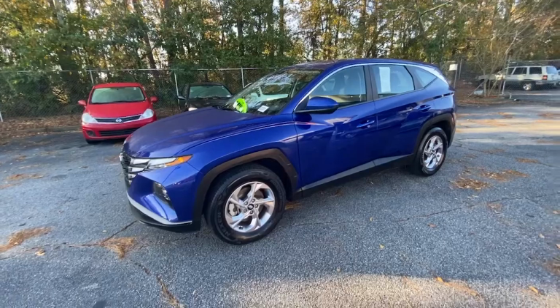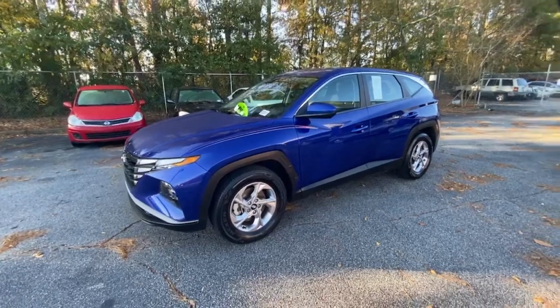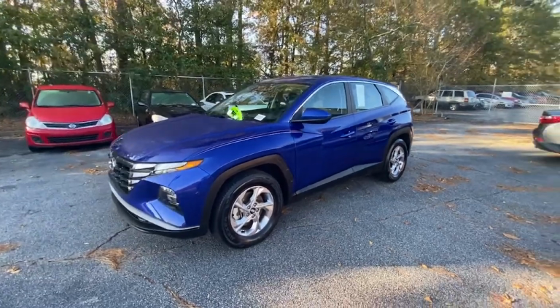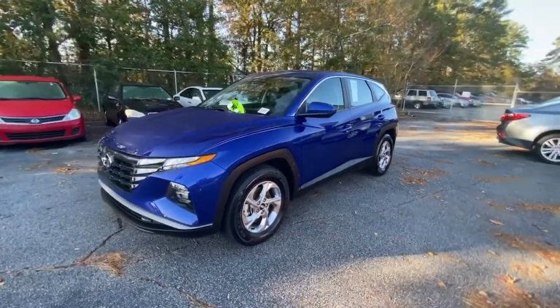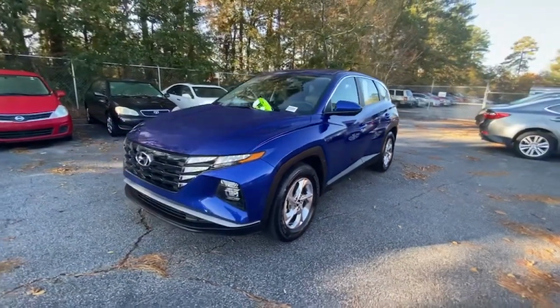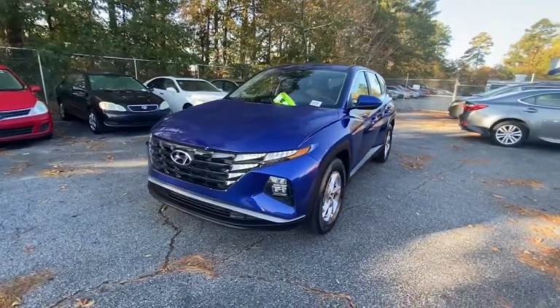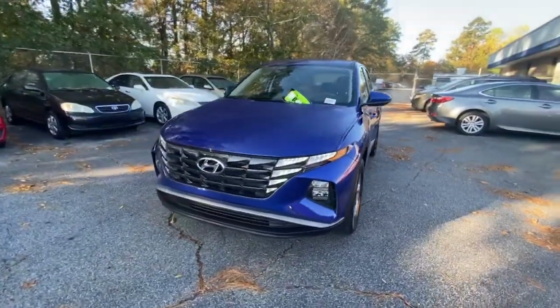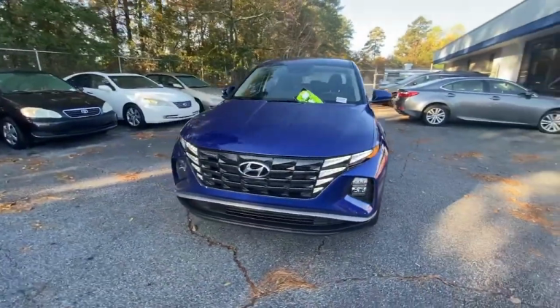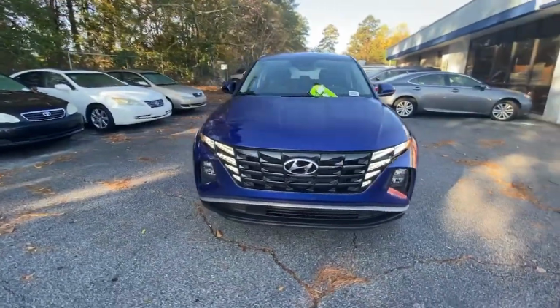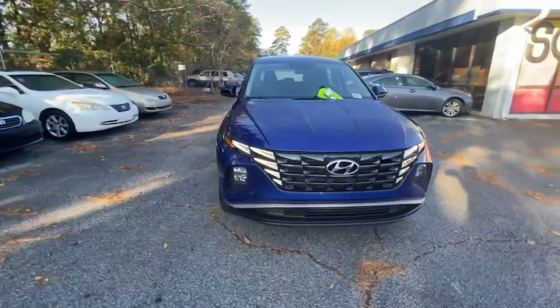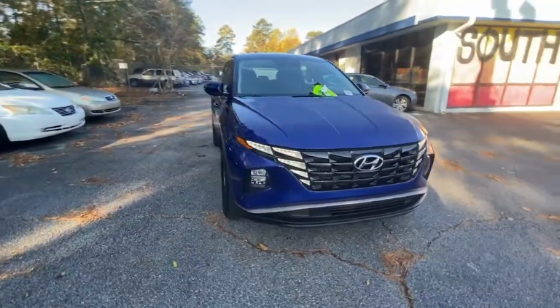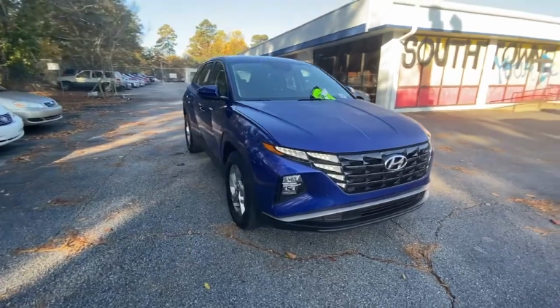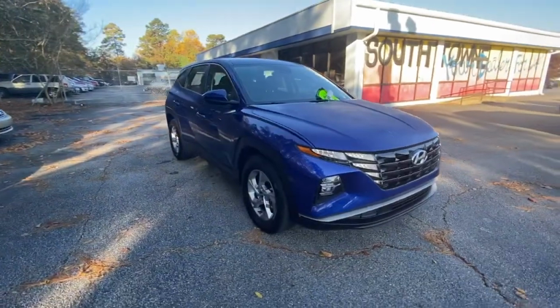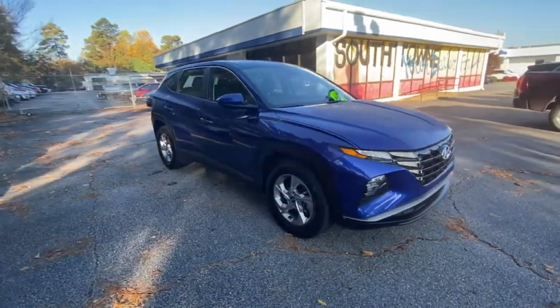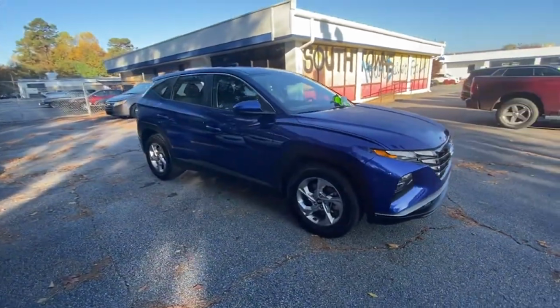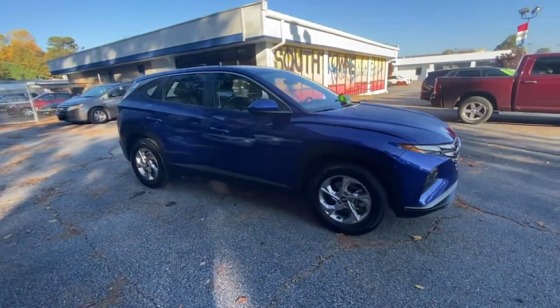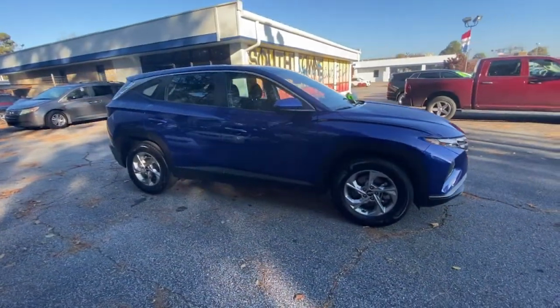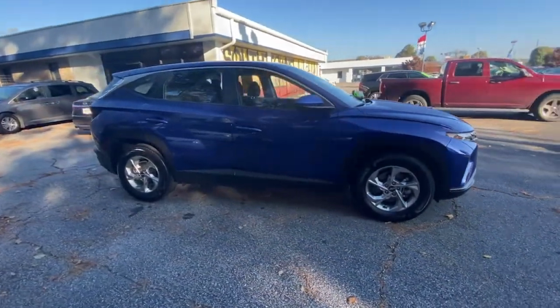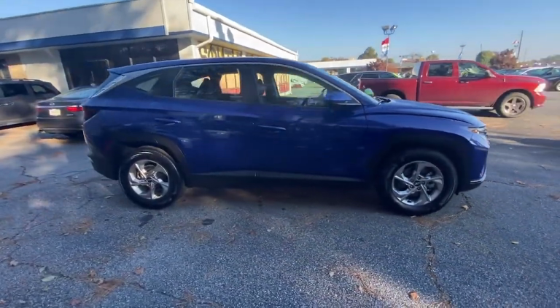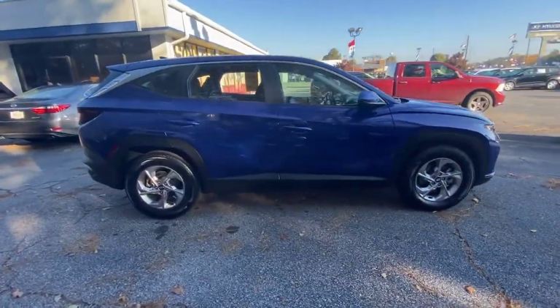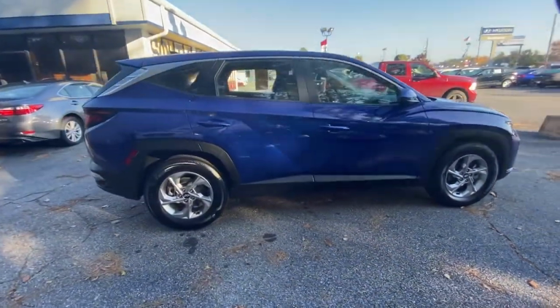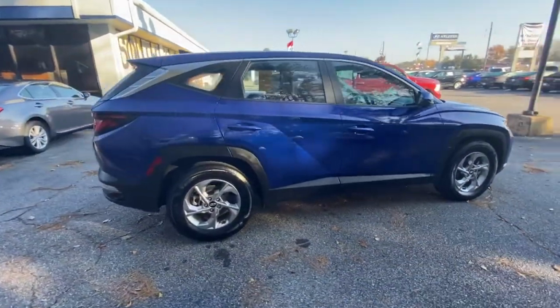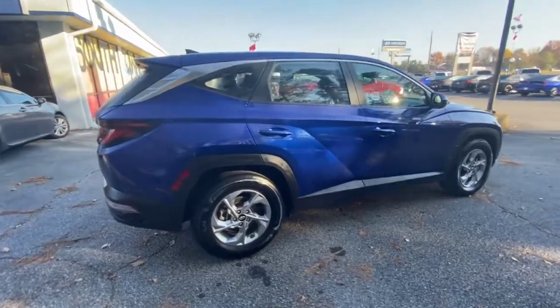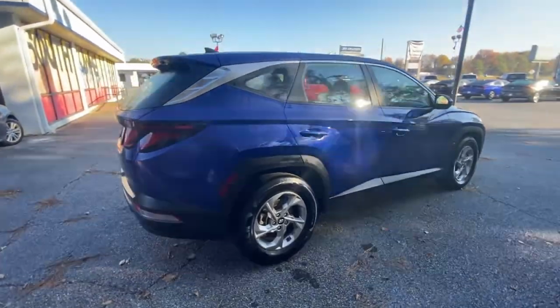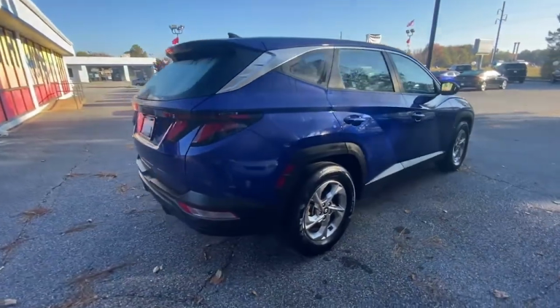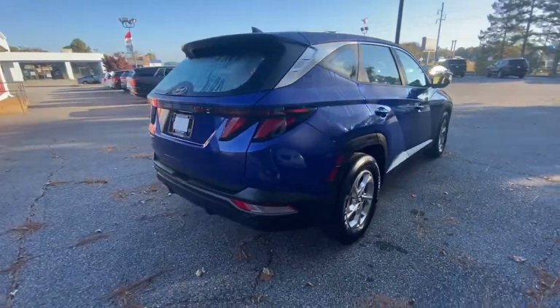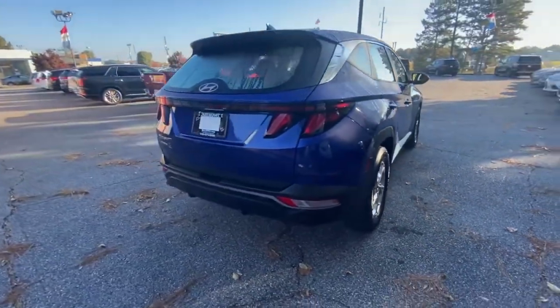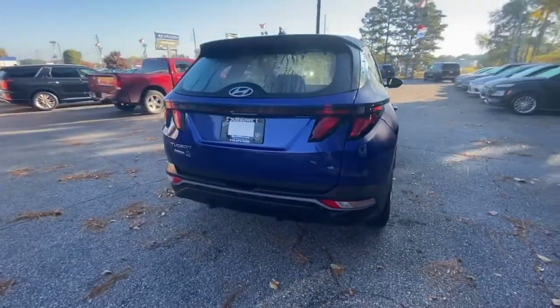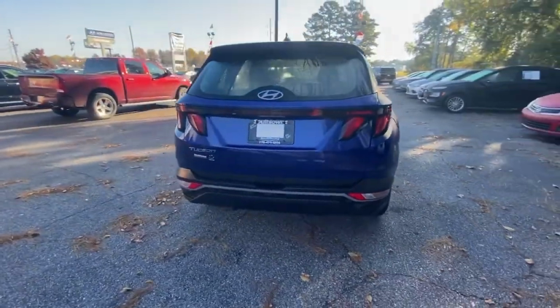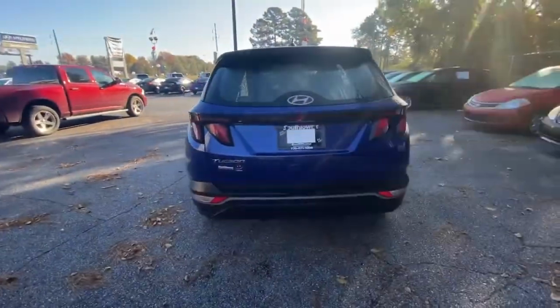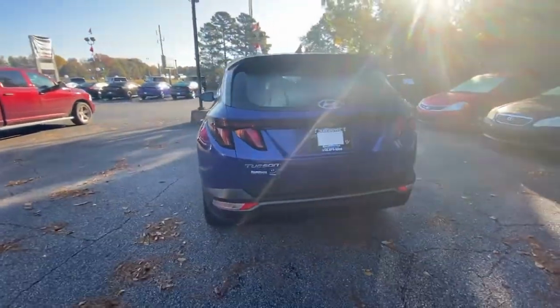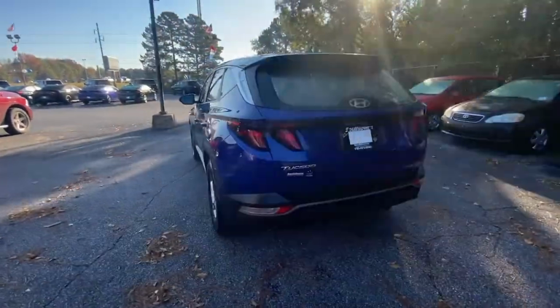You will be amazed by this 2022 Hyundai Tucson. This vehicle is an outstanding buy with fewer than 20,000 miles on the odometer. This upscale Tucson crossover is ready to make even the most routine errands feel enjoyable.